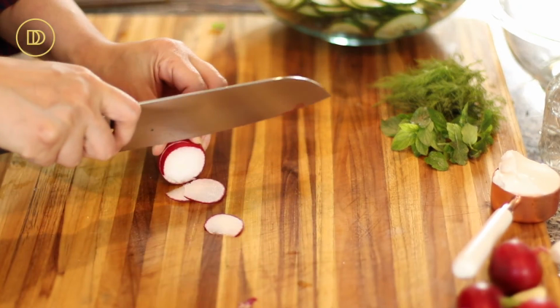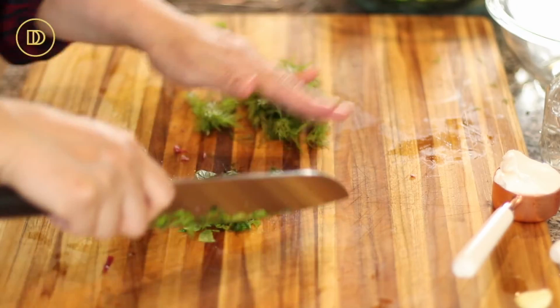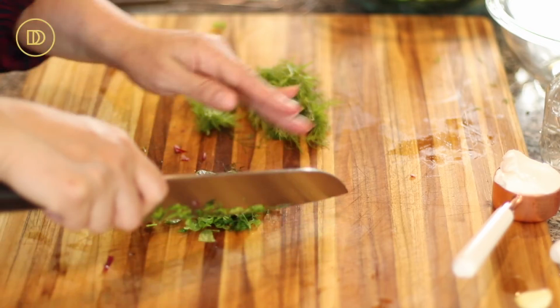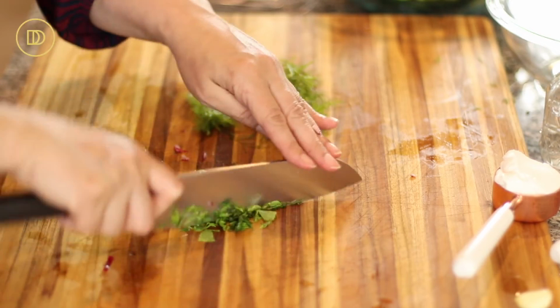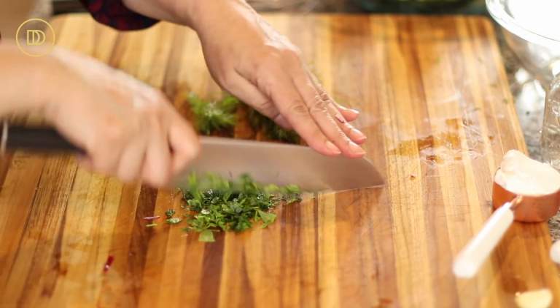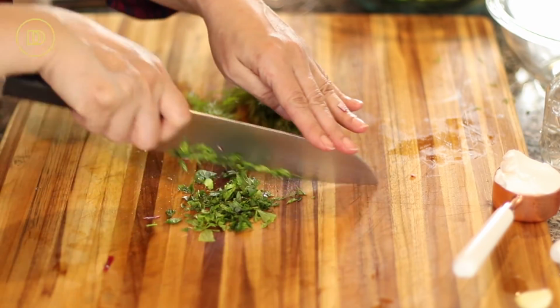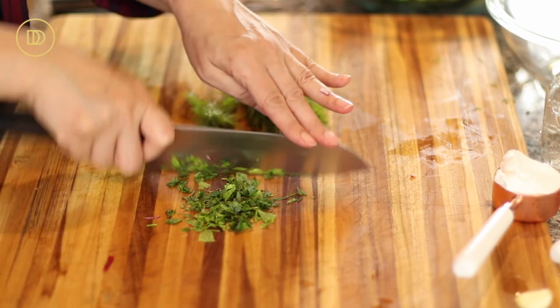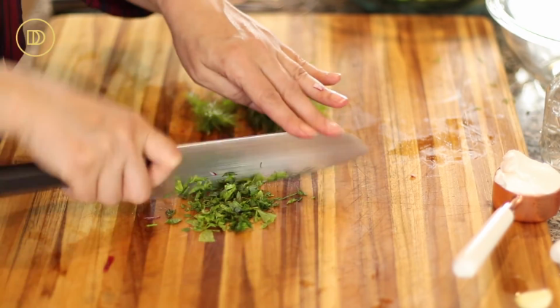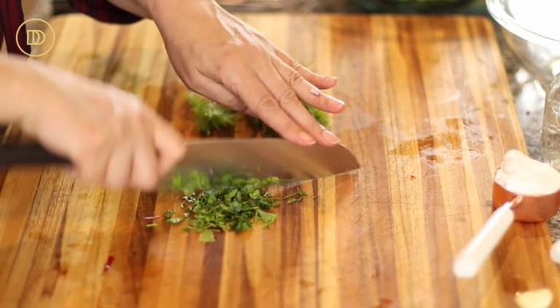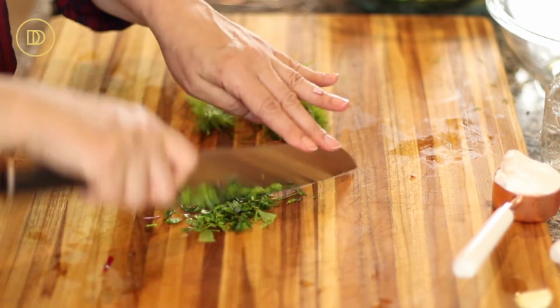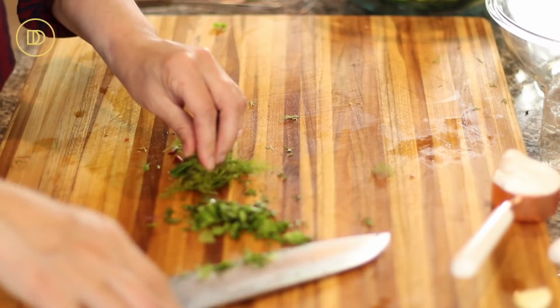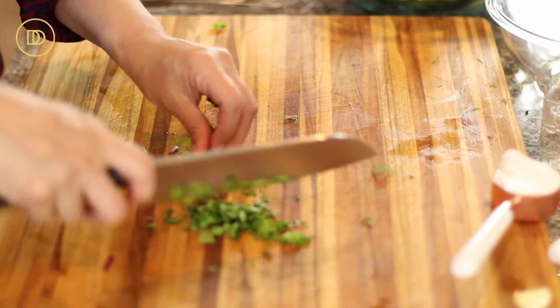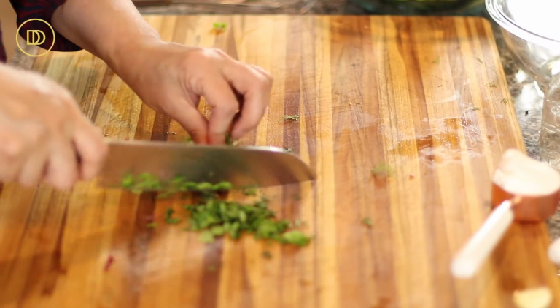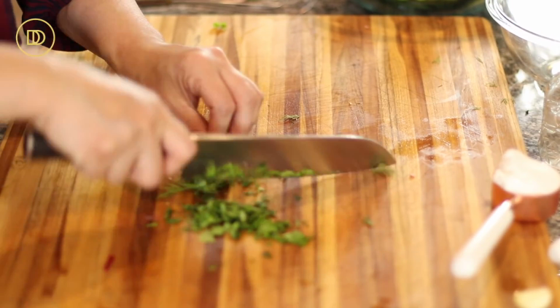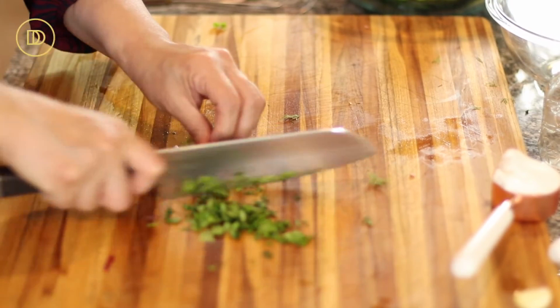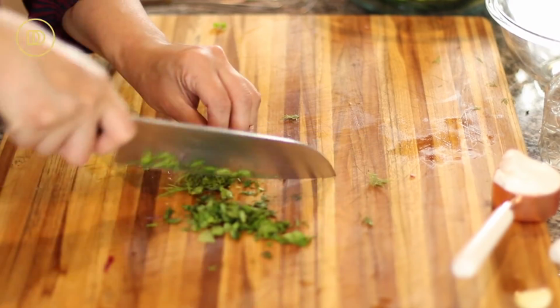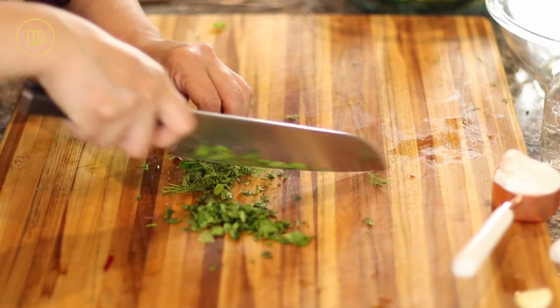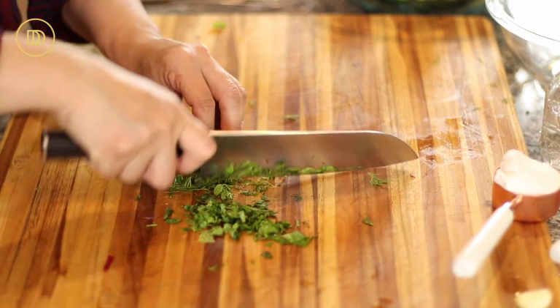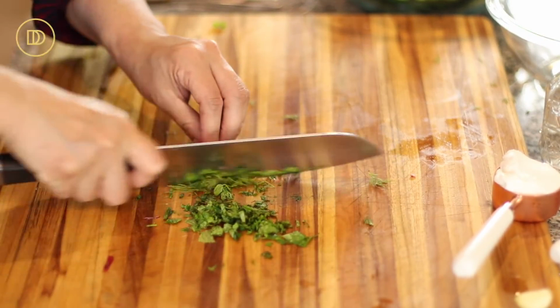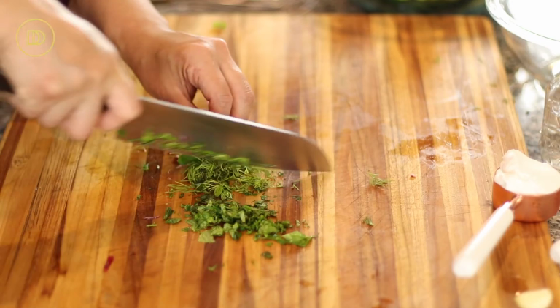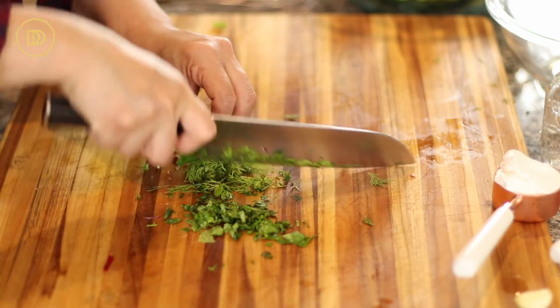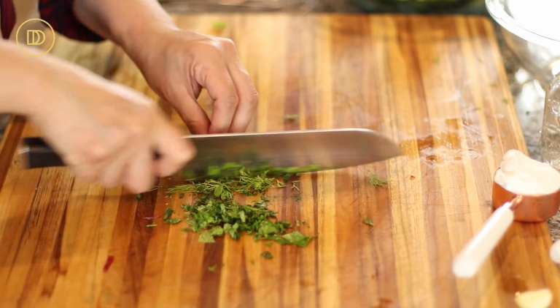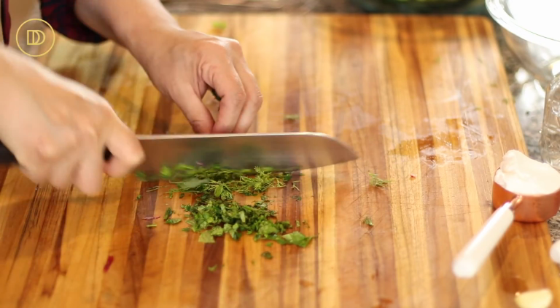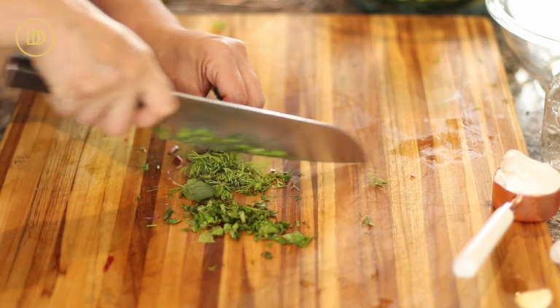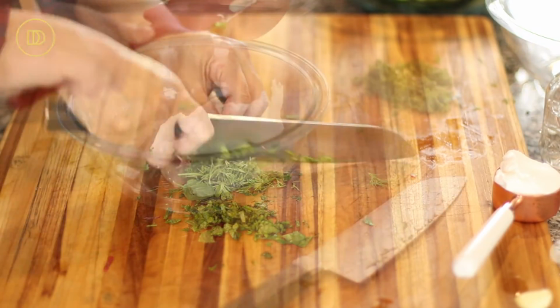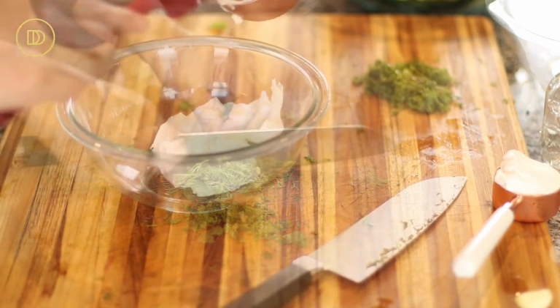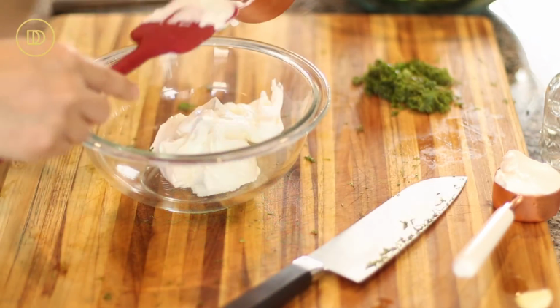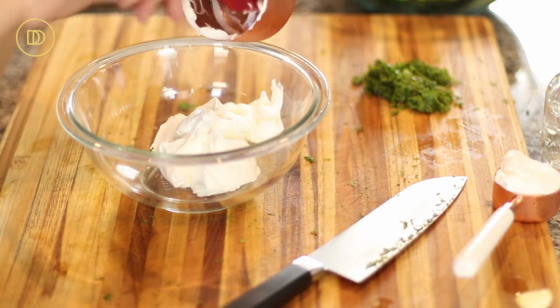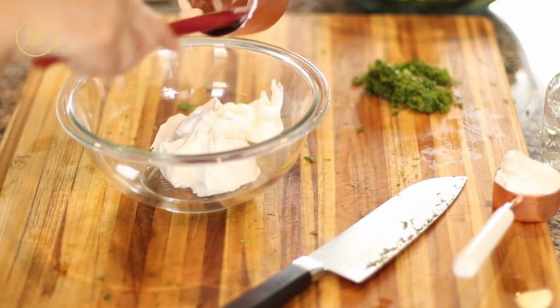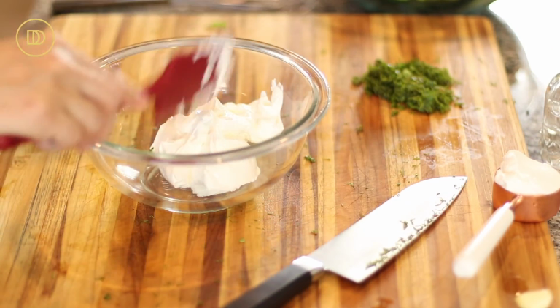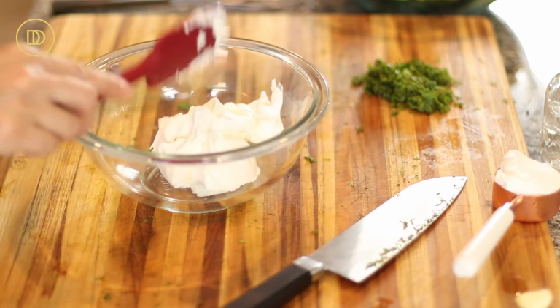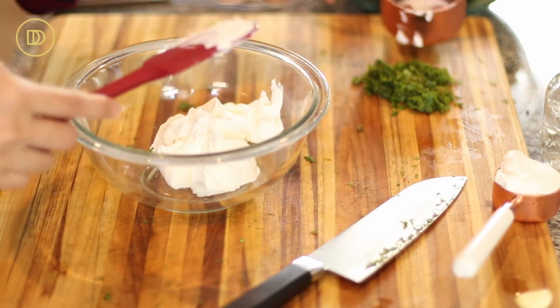We're just going to chop up the mint and the dill. Always use very fresh herbs when you're making salads. Now we're going to make the dressing for the salad.